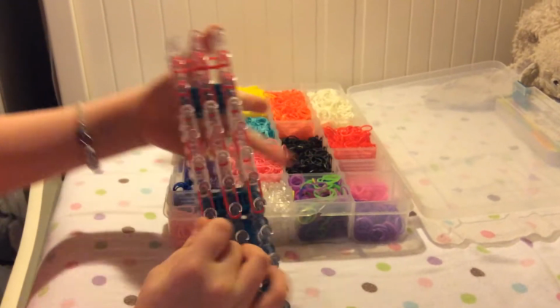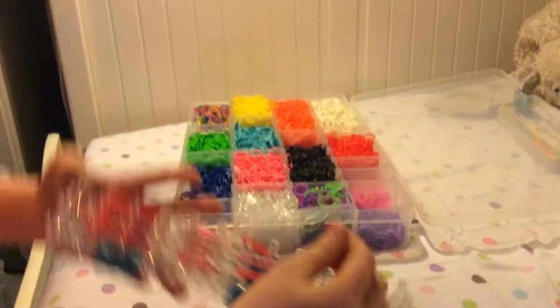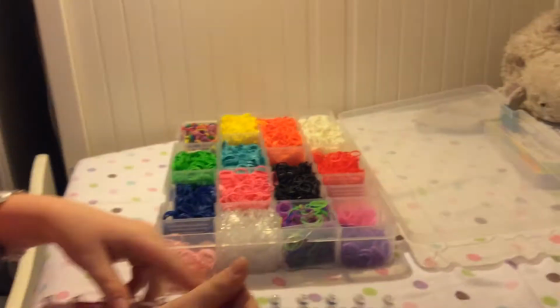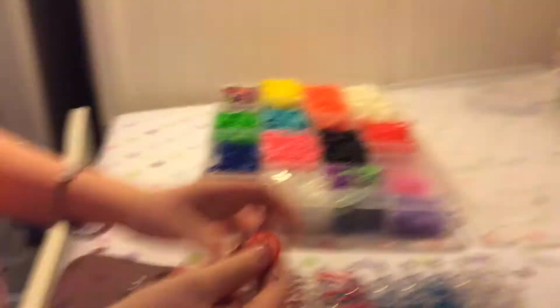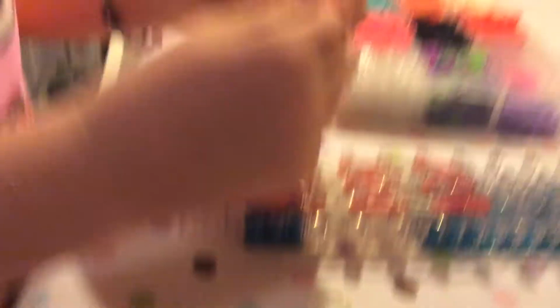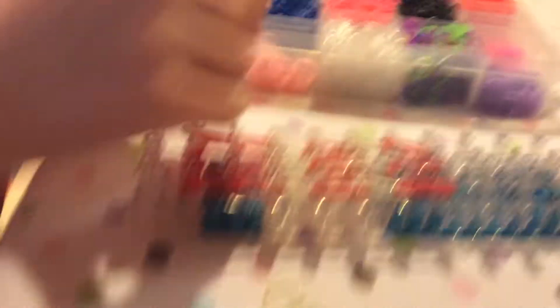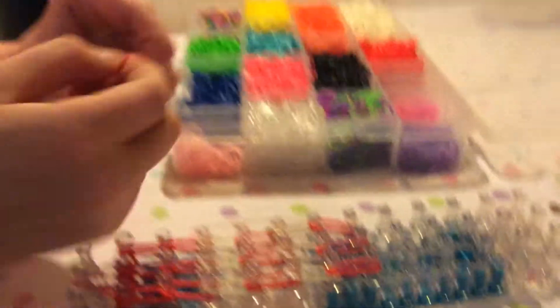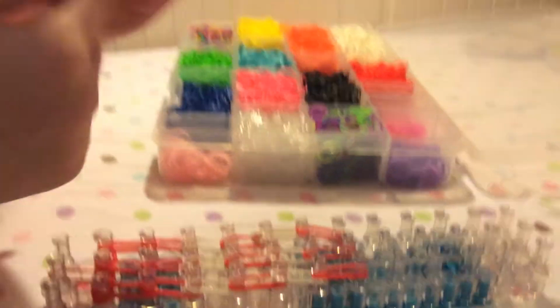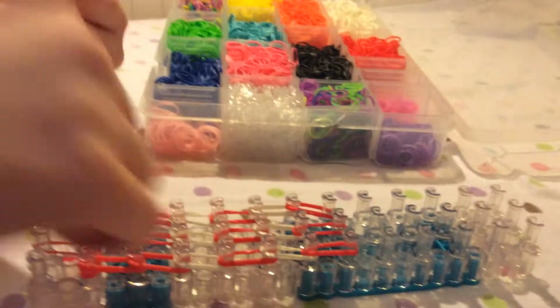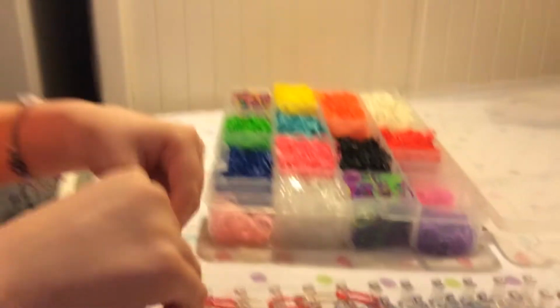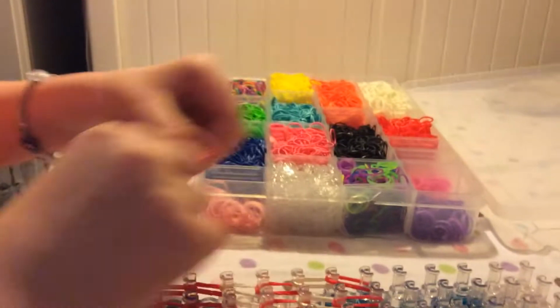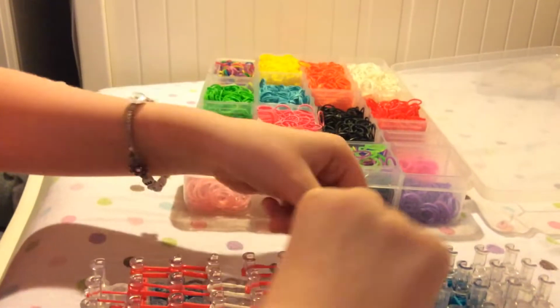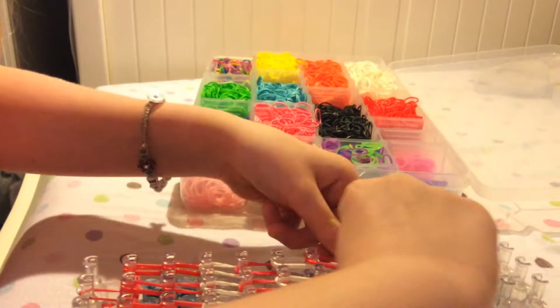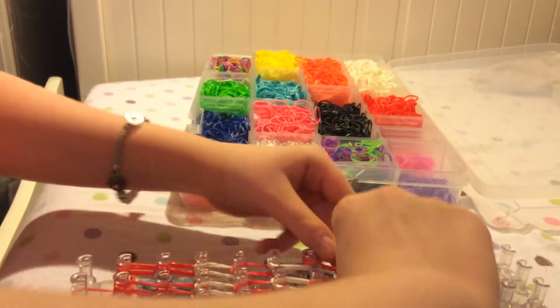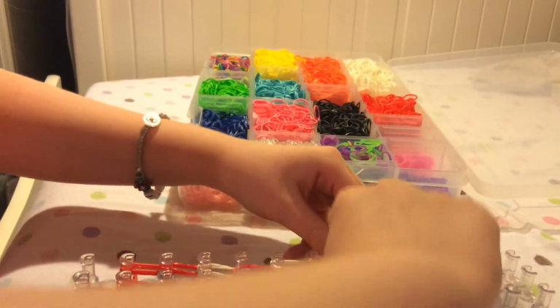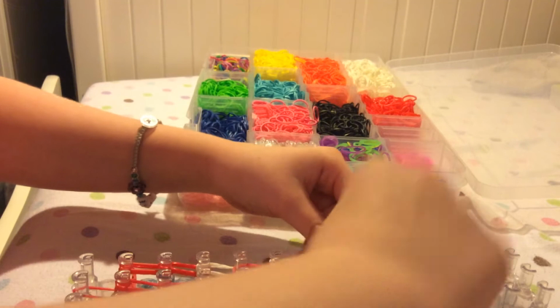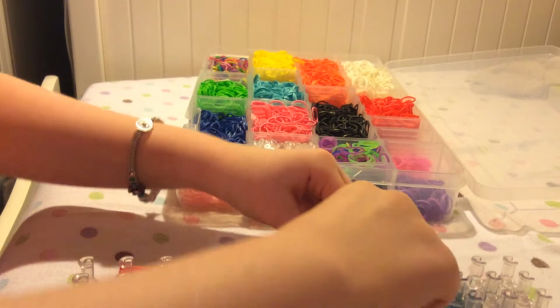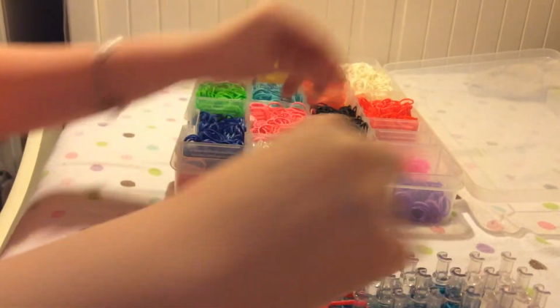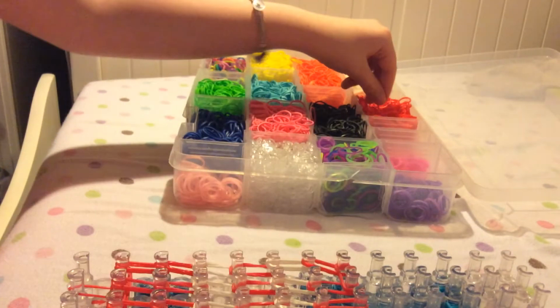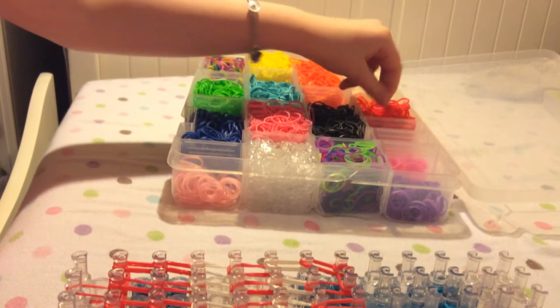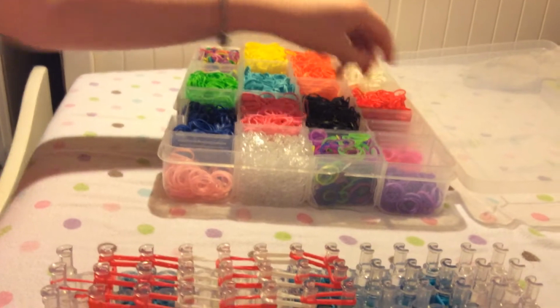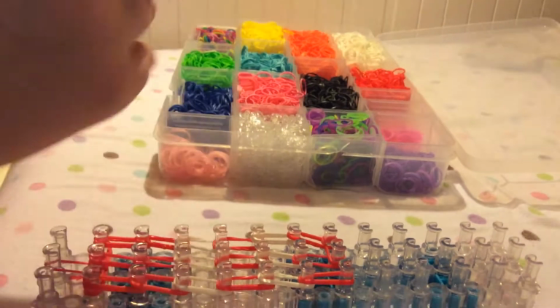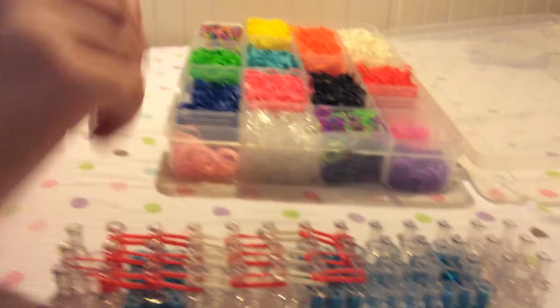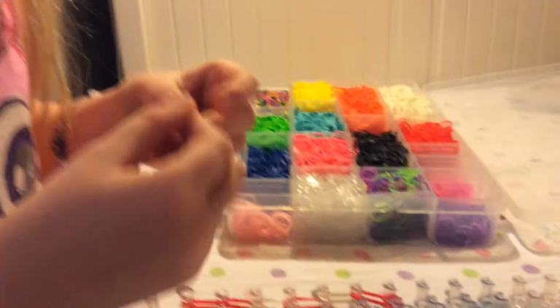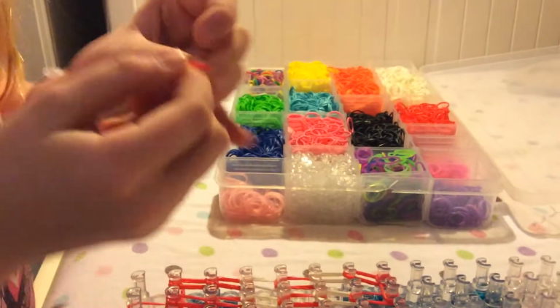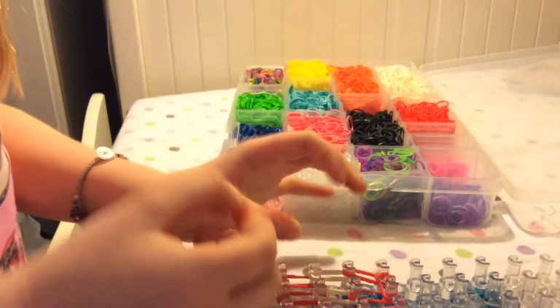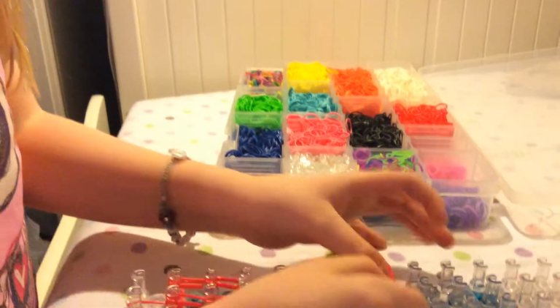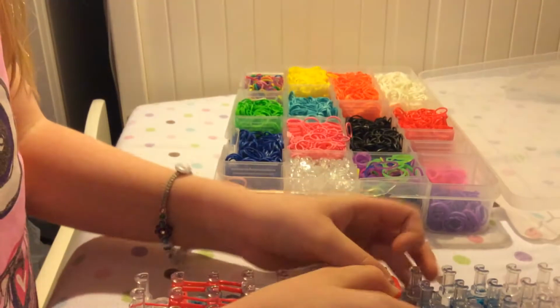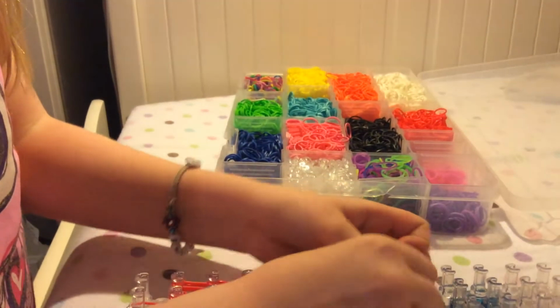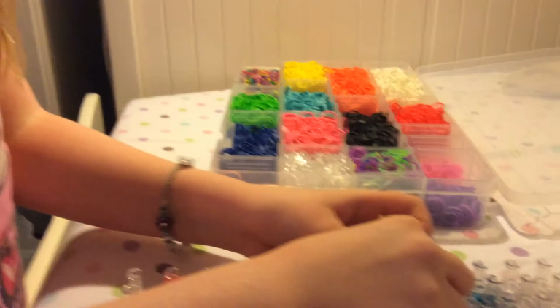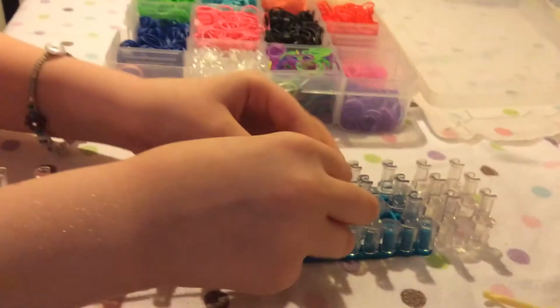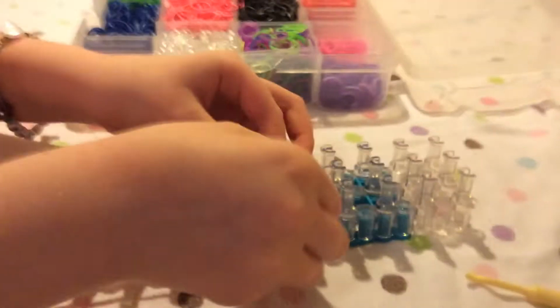Then it should look like this. So after that, you're going to take two bands and put them there, and then another two and put them there.